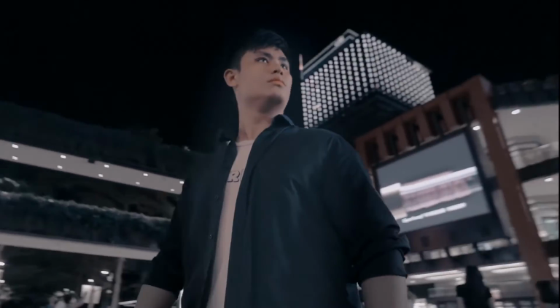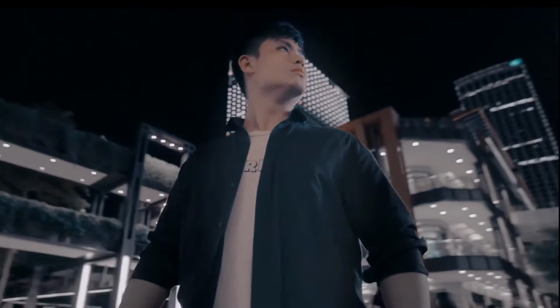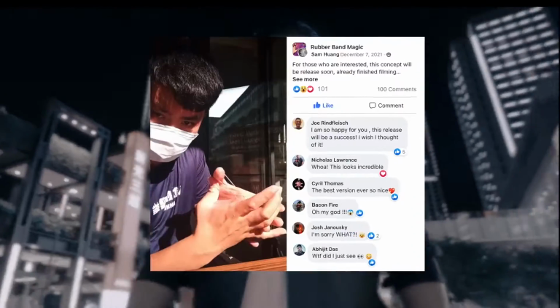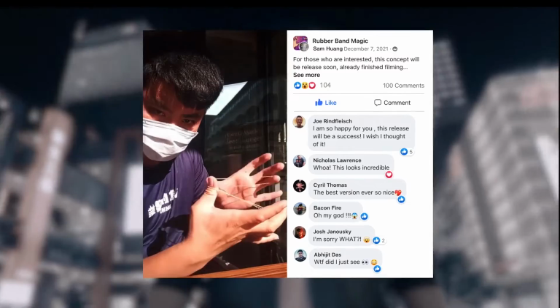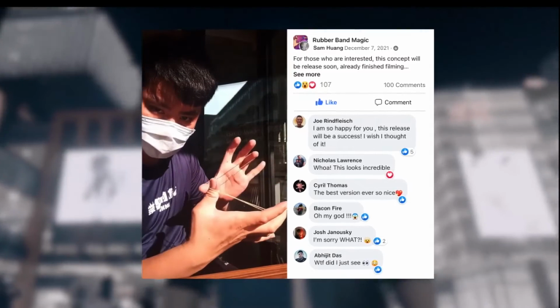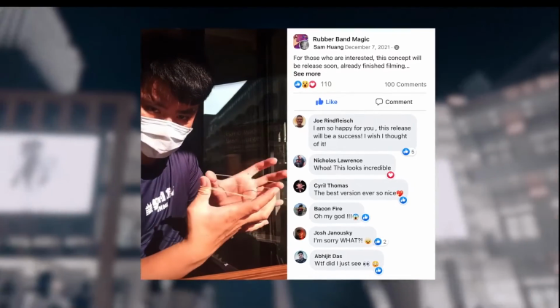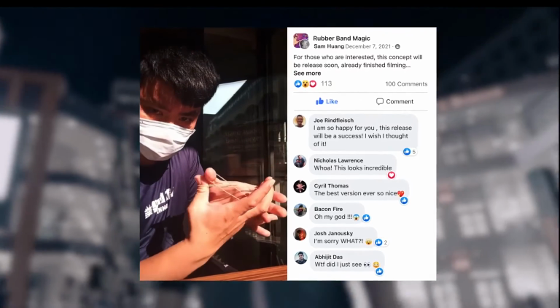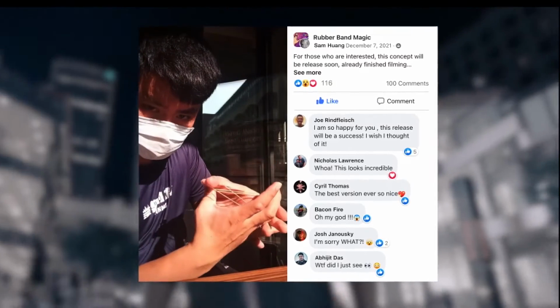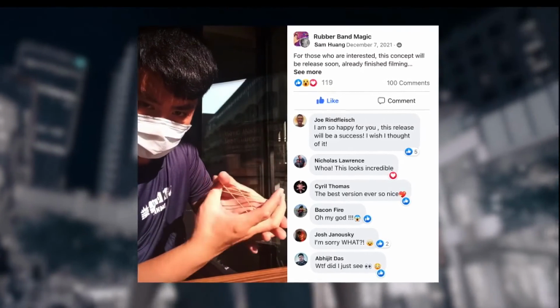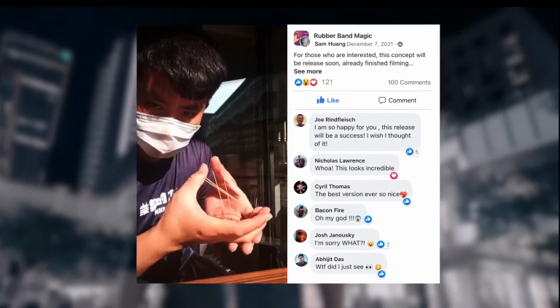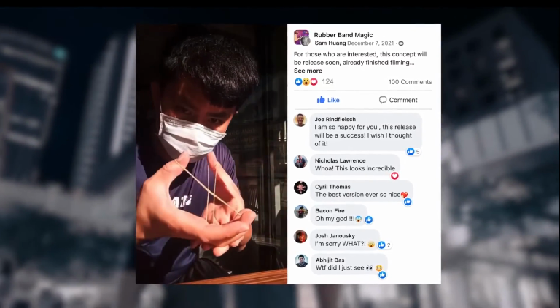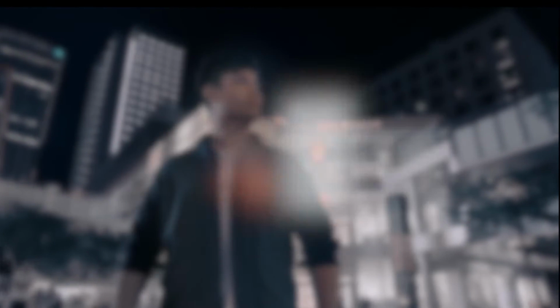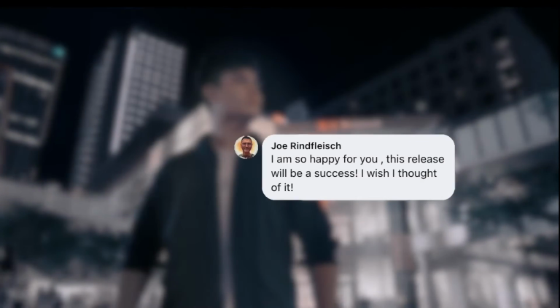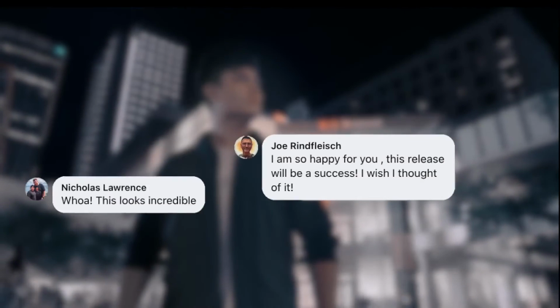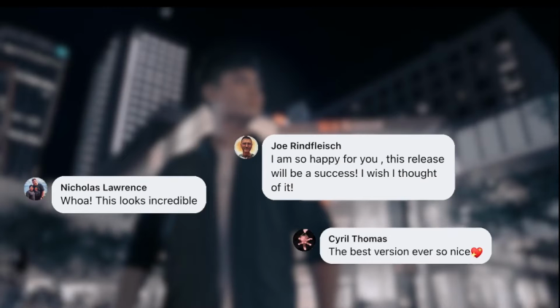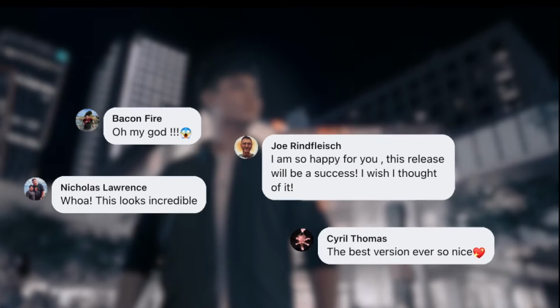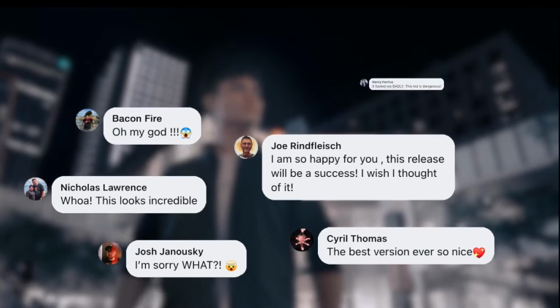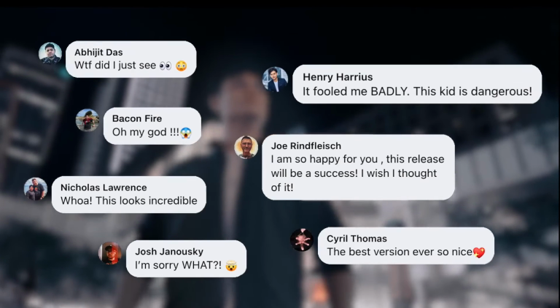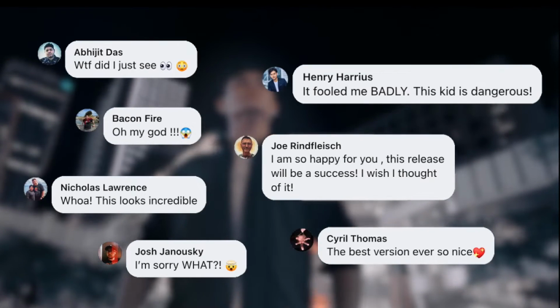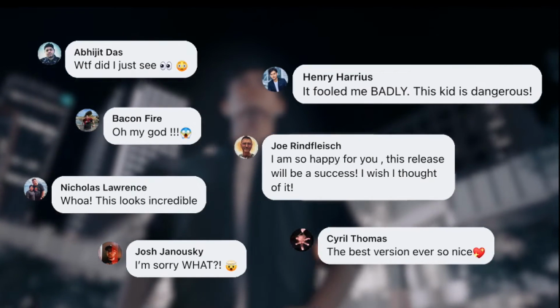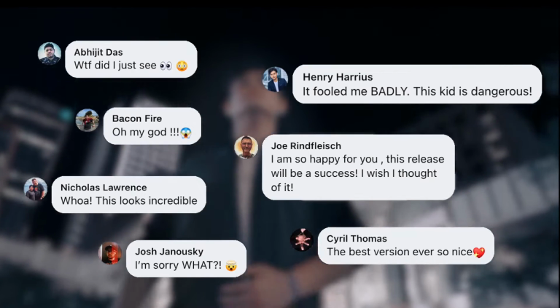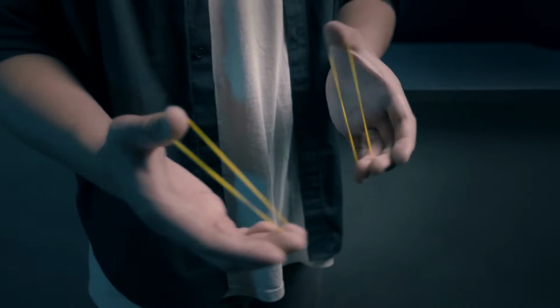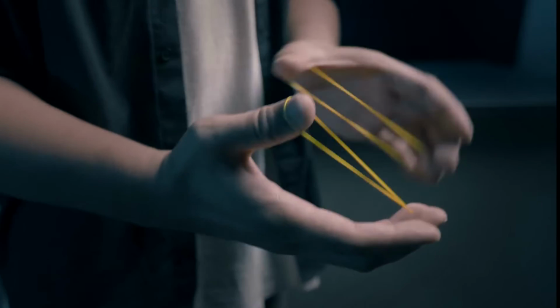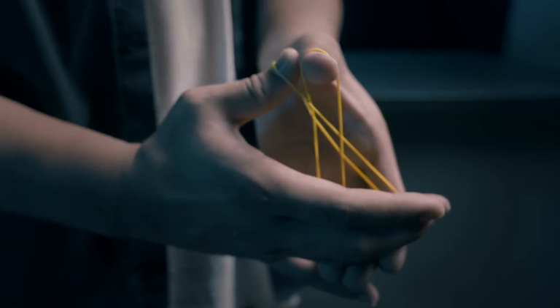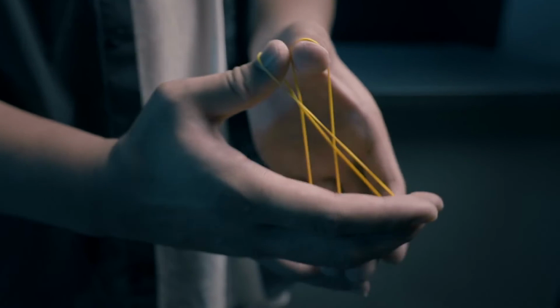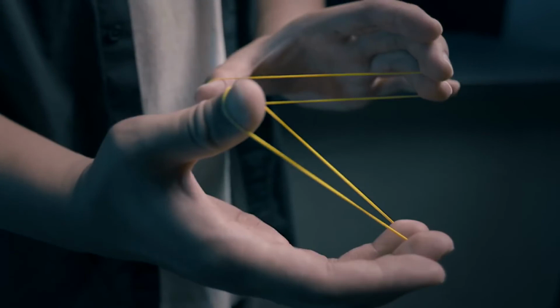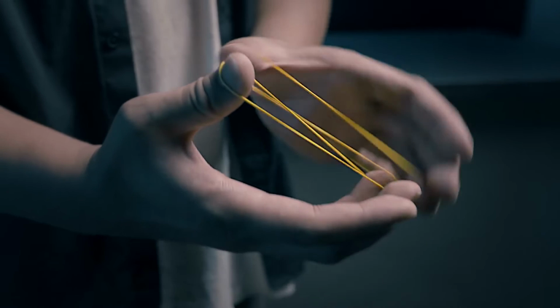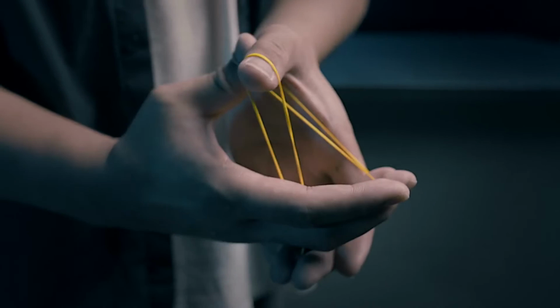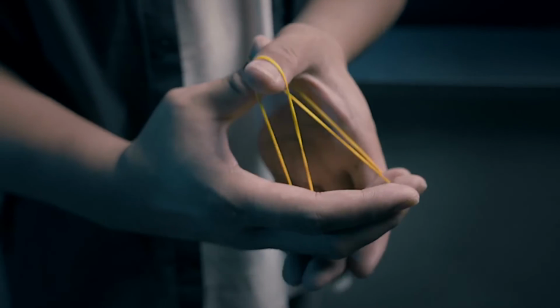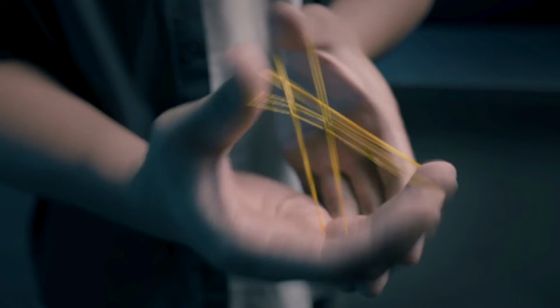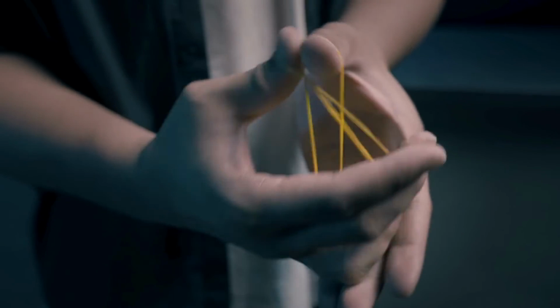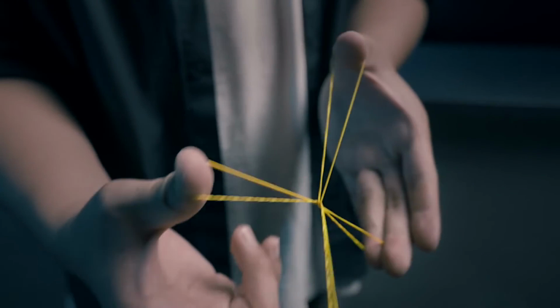When Sam posted this effect online, many people were shocked, including a lot of magicians. Even when you know how it's done, it still looks incredible.